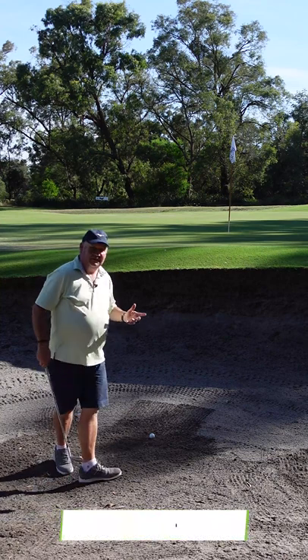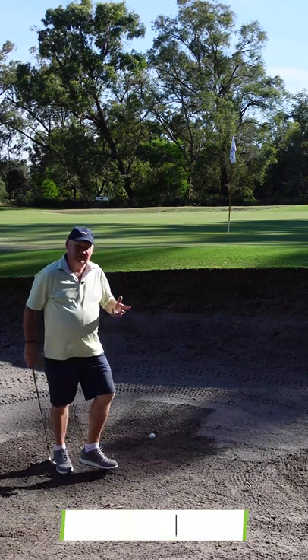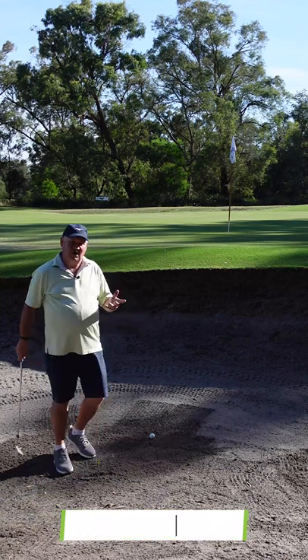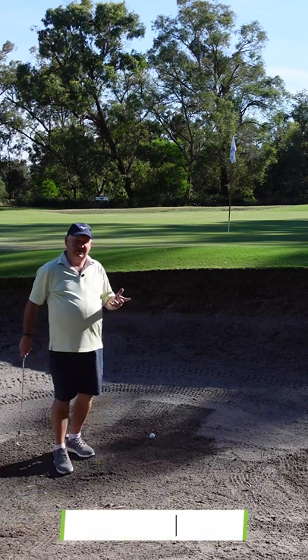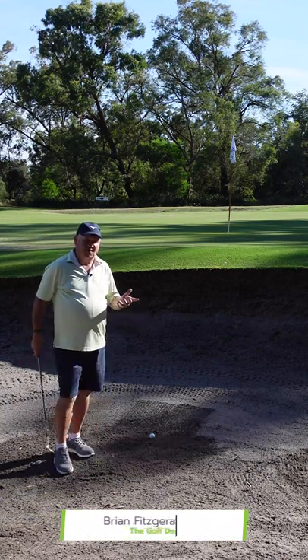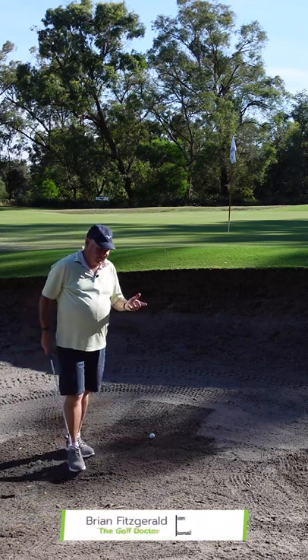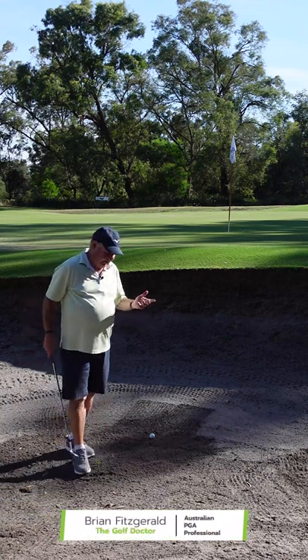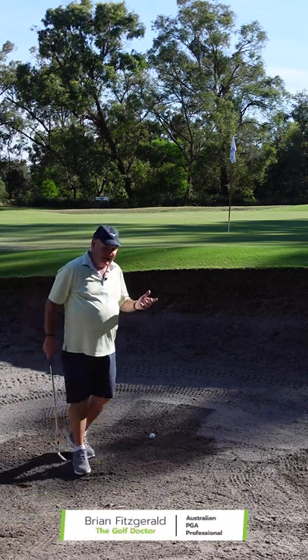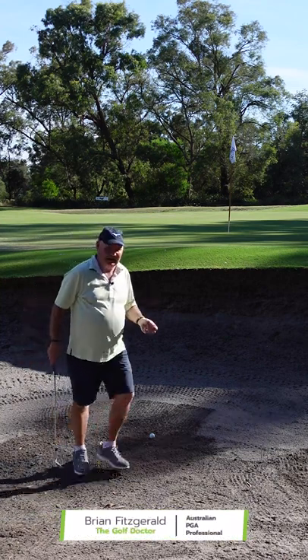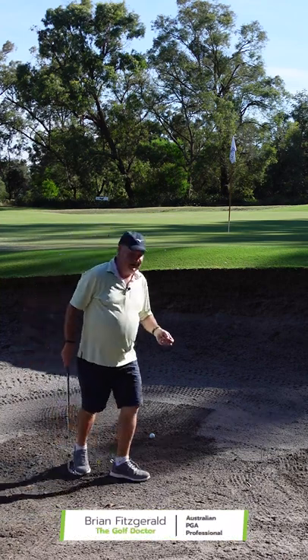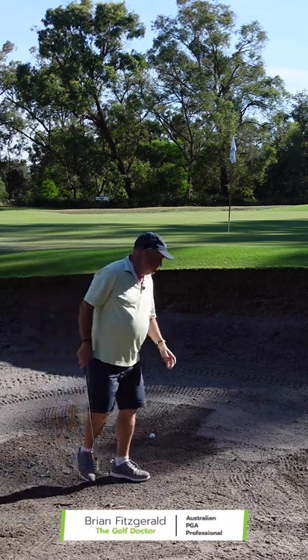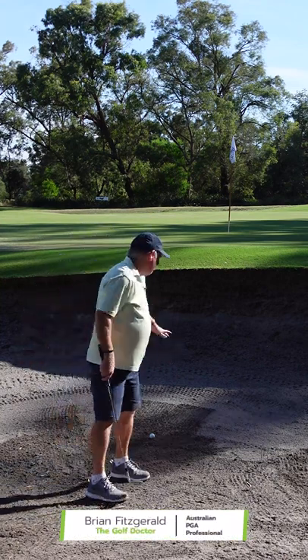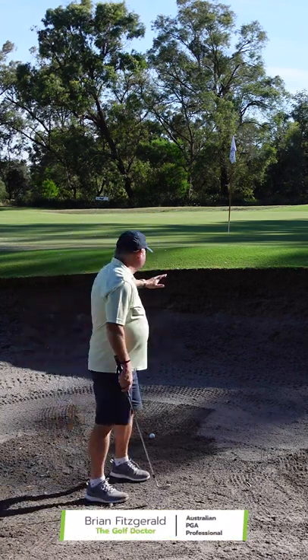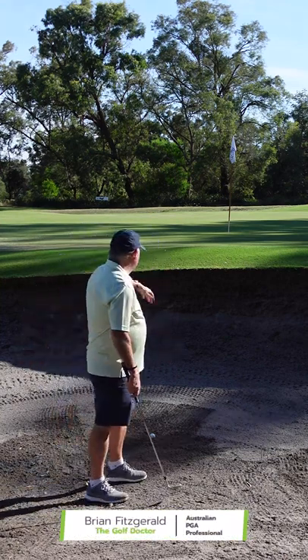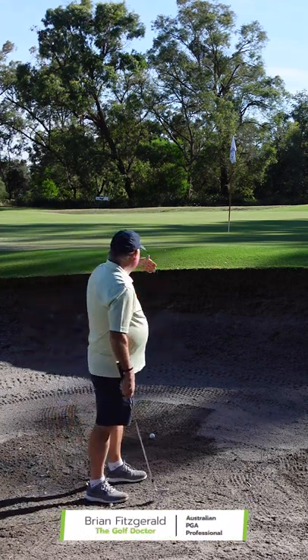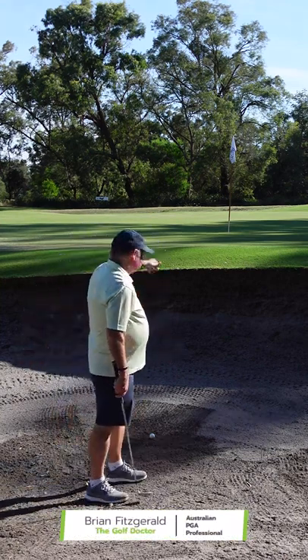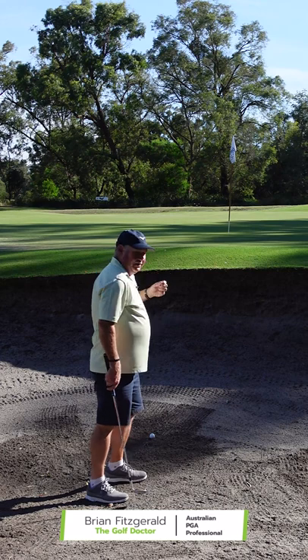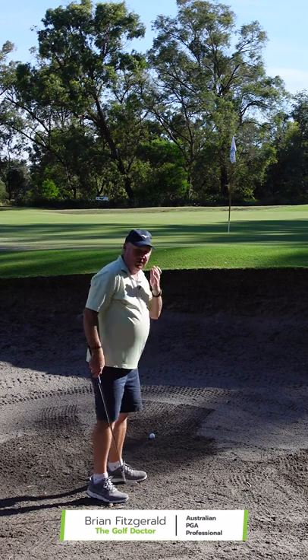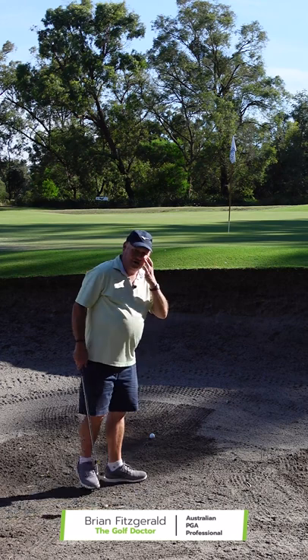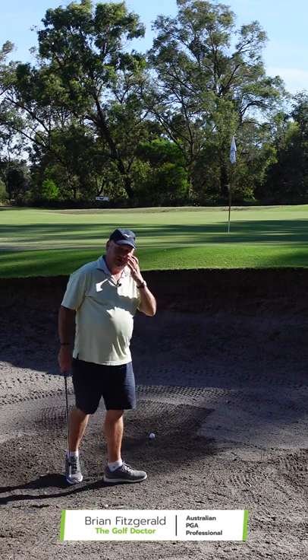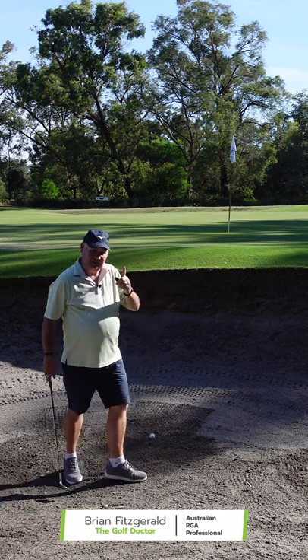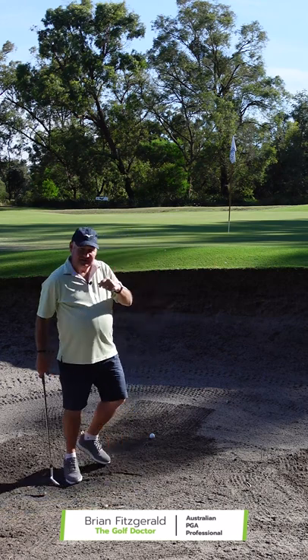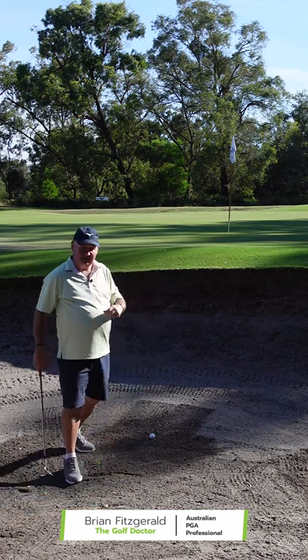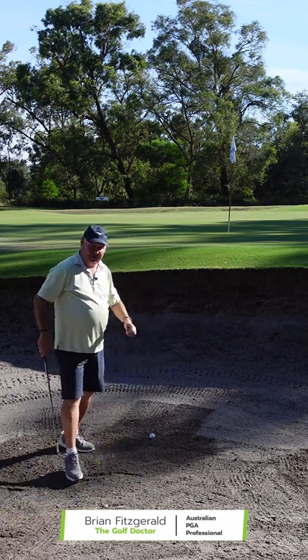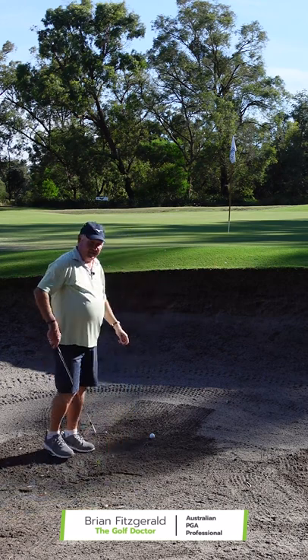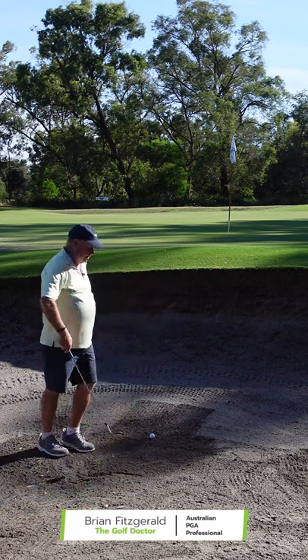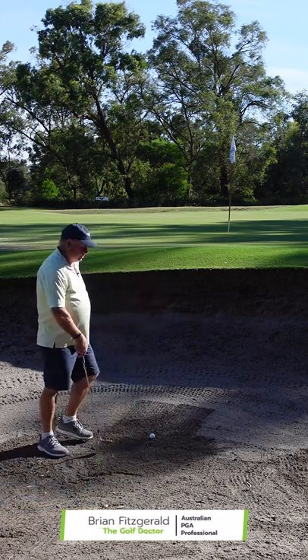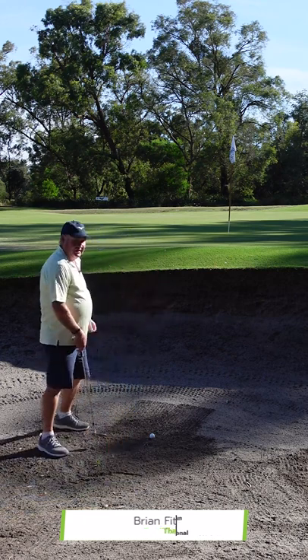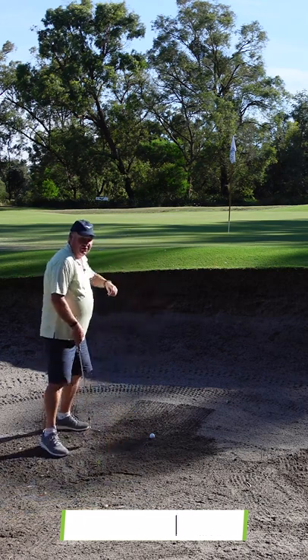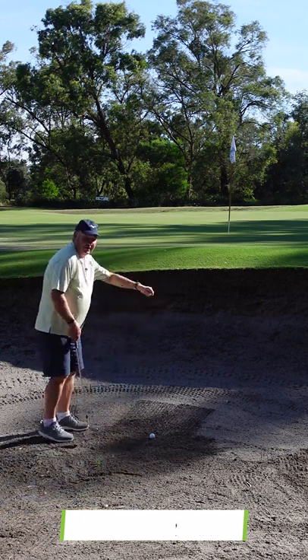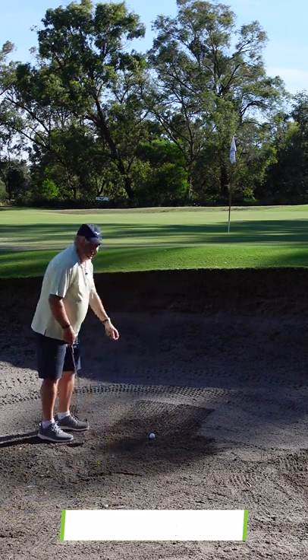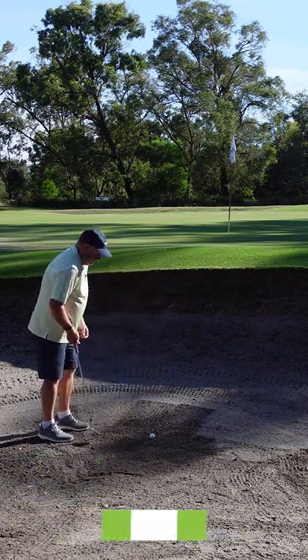So if you find yourself in a bunker with a high lip, a little green to work with, here's a little tip that I watched Seve do when I was younger.